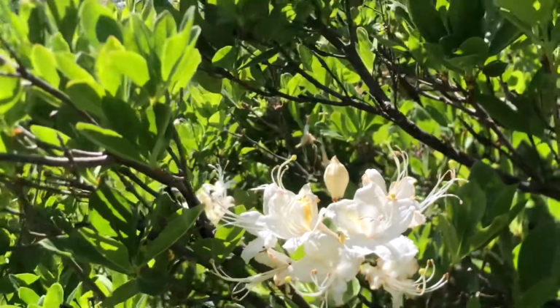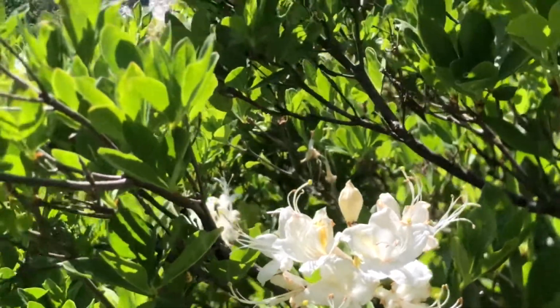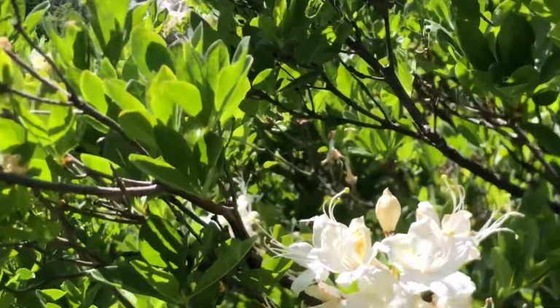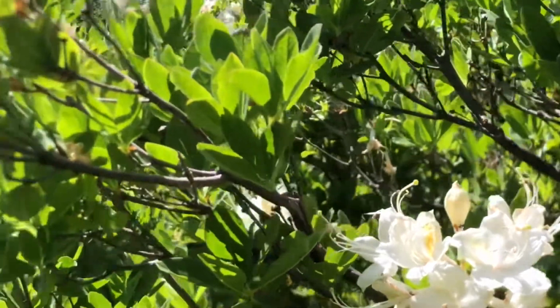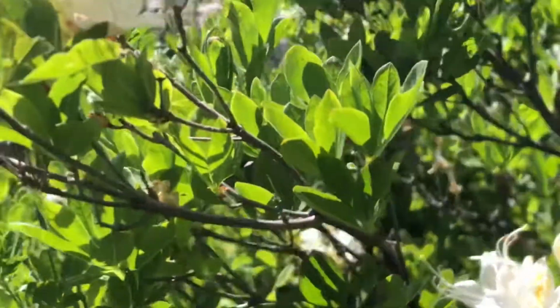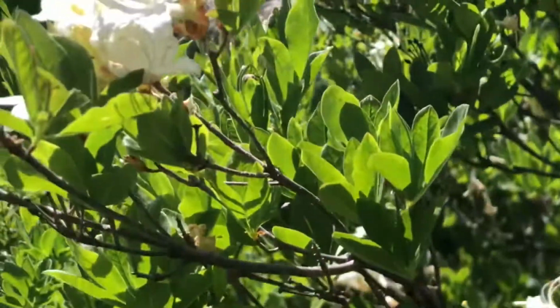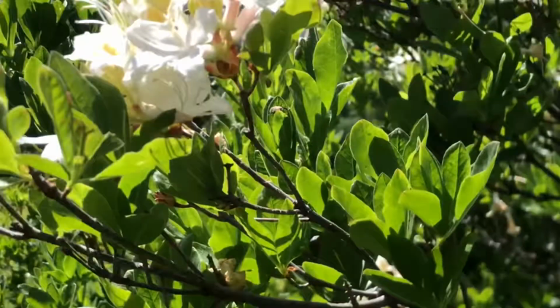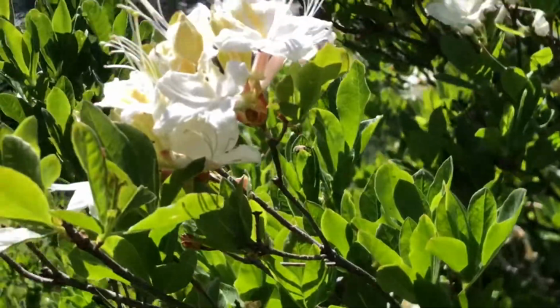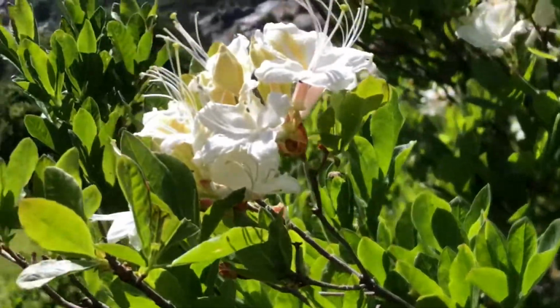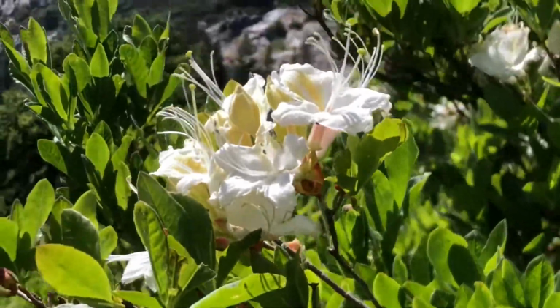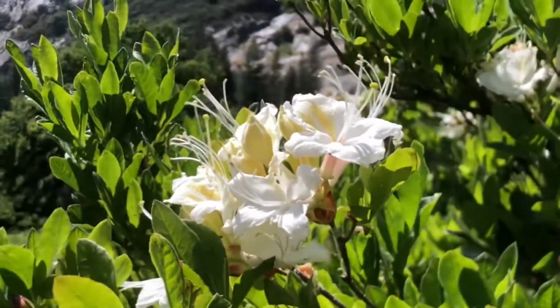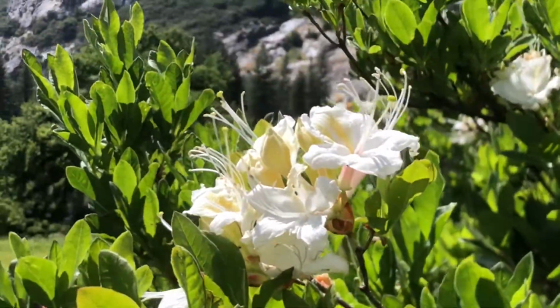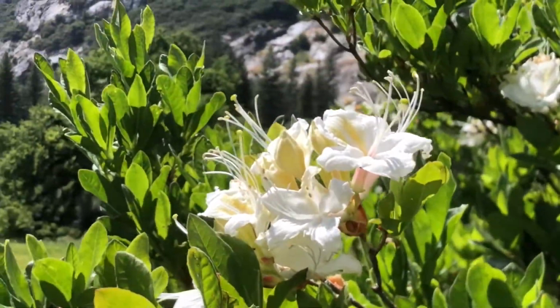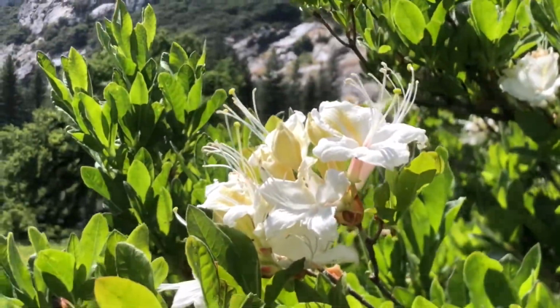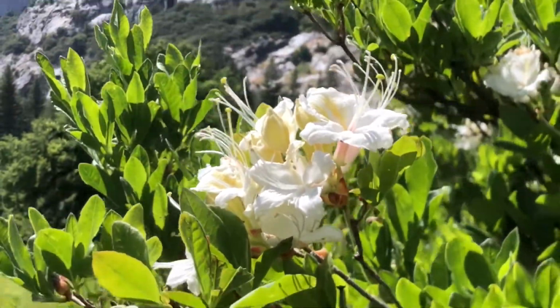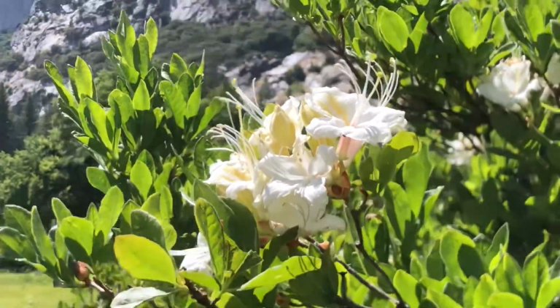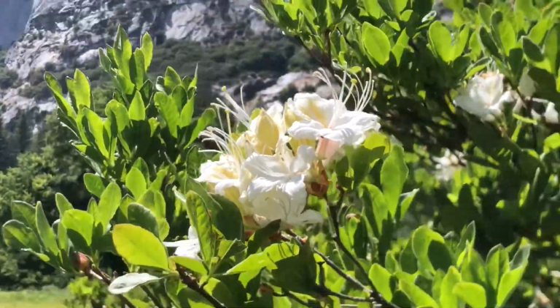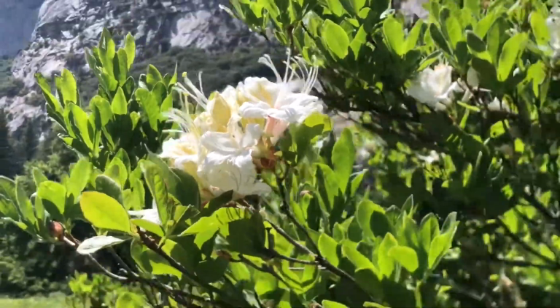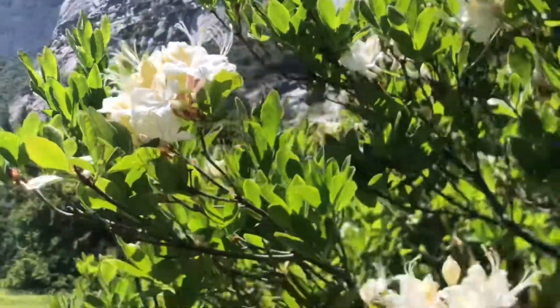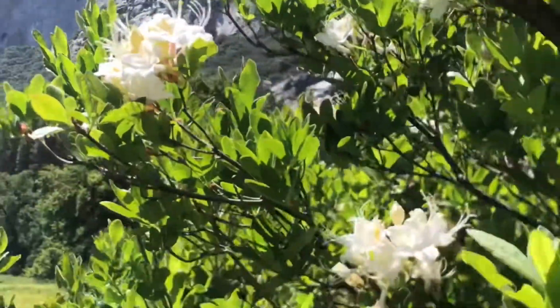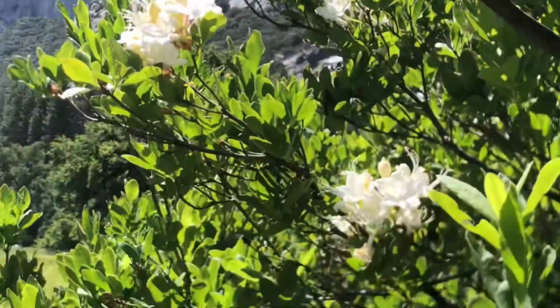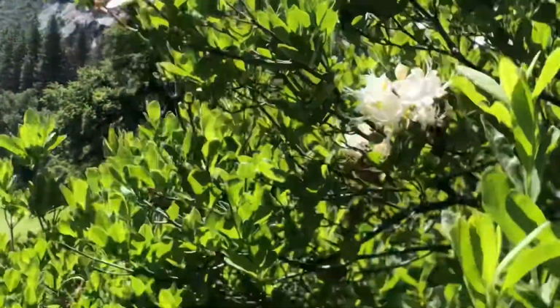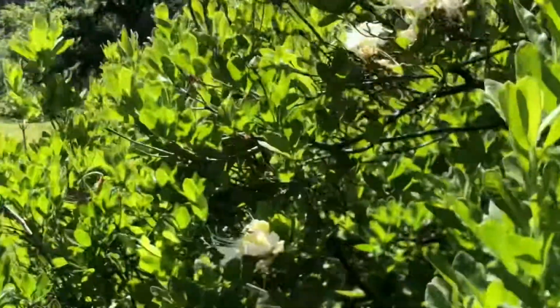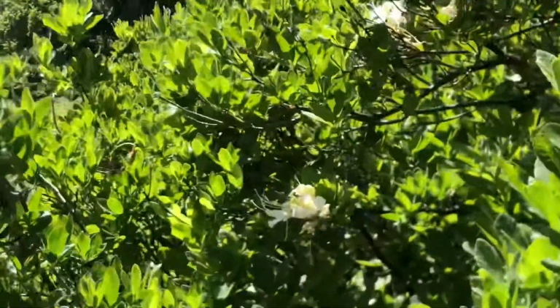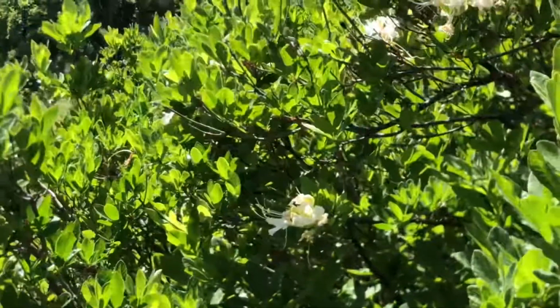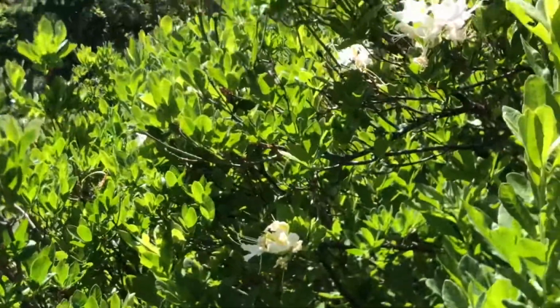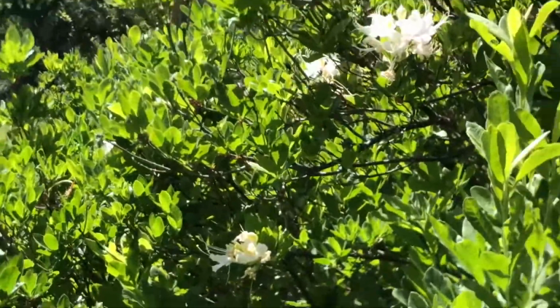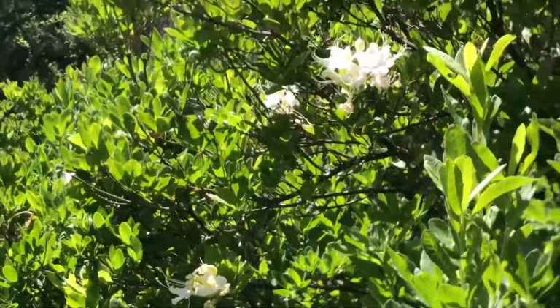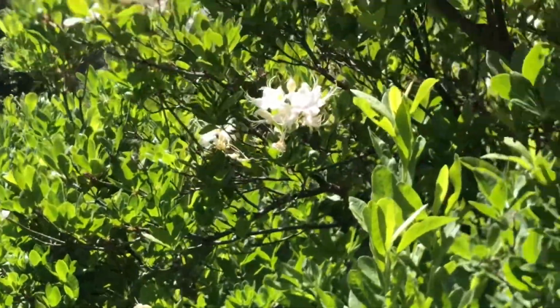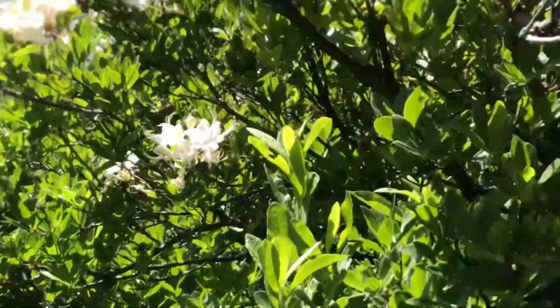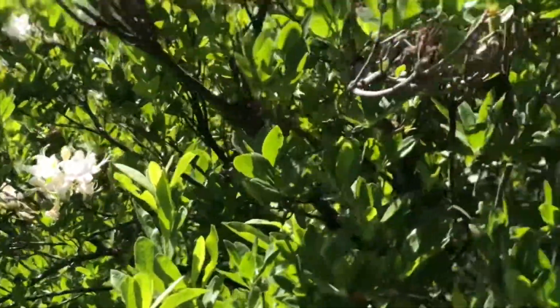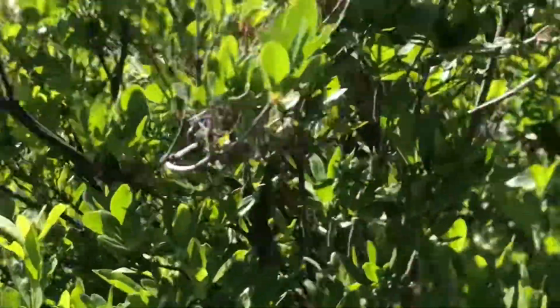This is a plant you can certainly grow in your garden, and you can grow this plant from cuttings or buy it from some native plant nurseries.